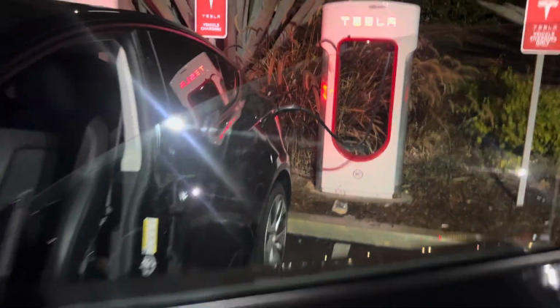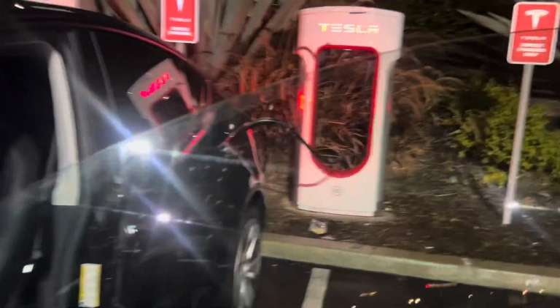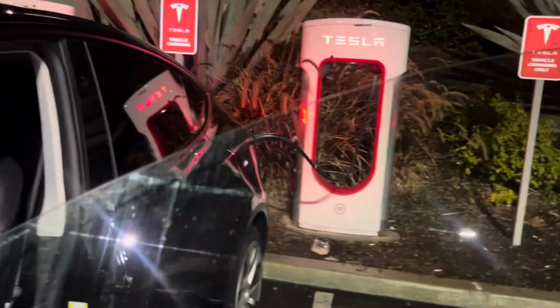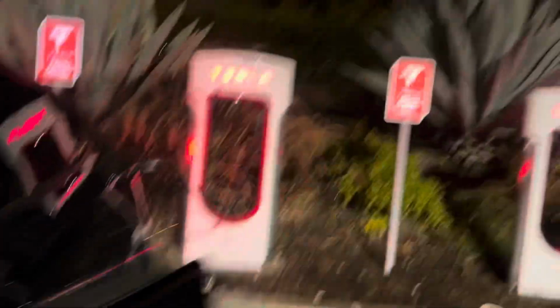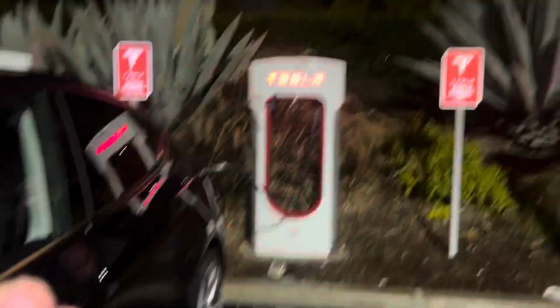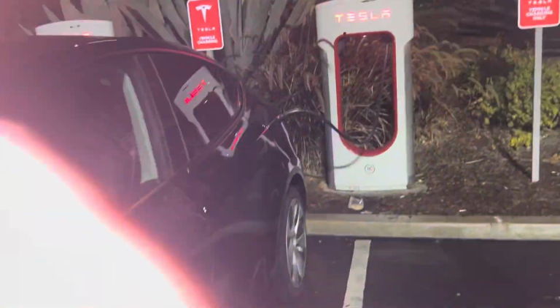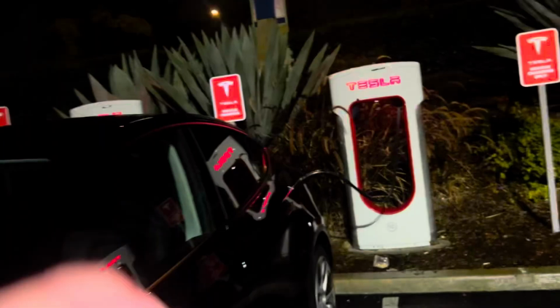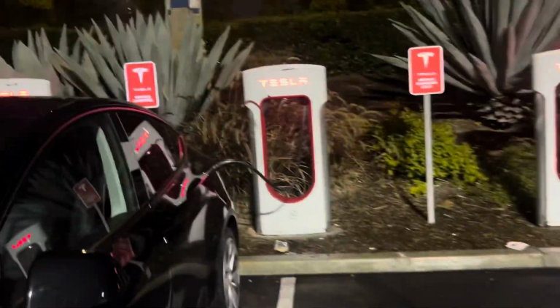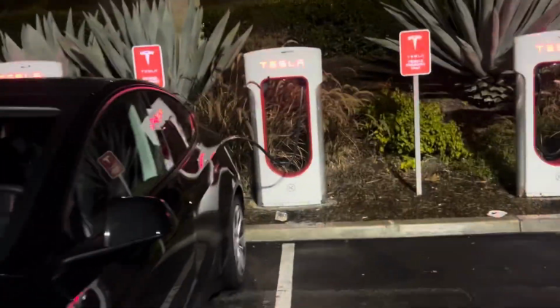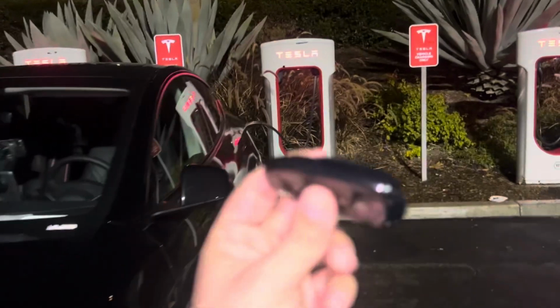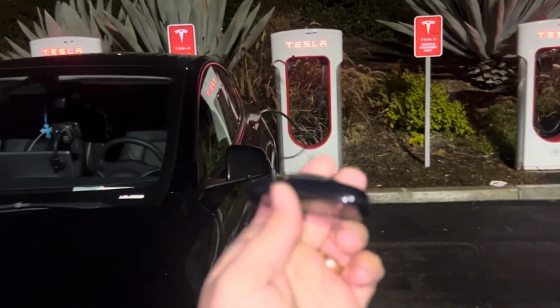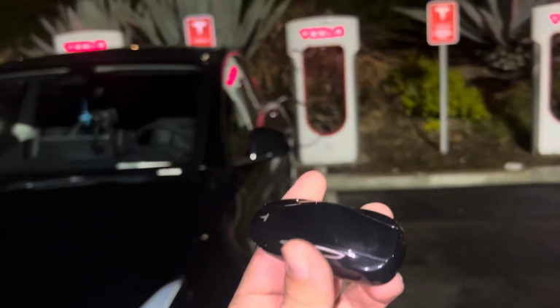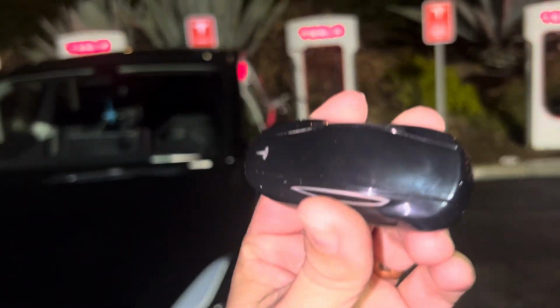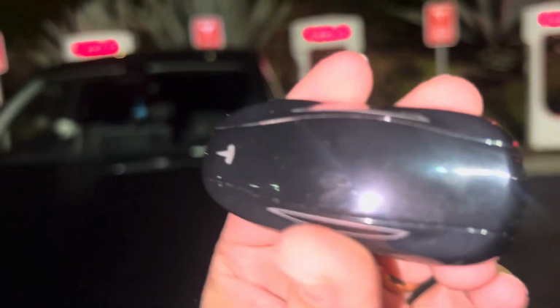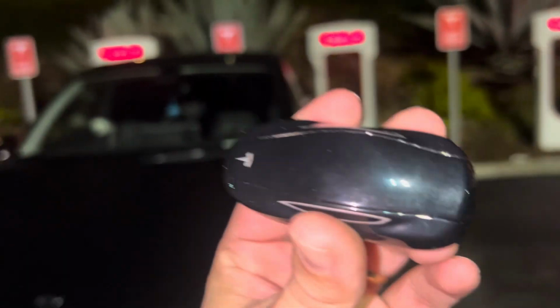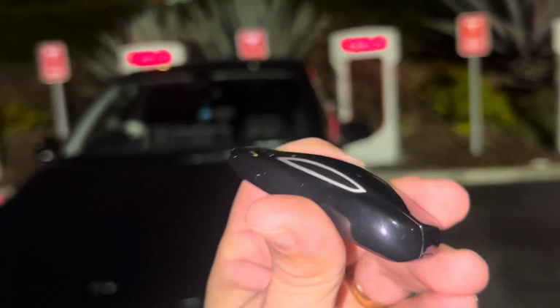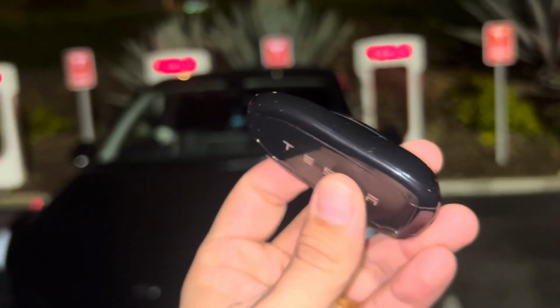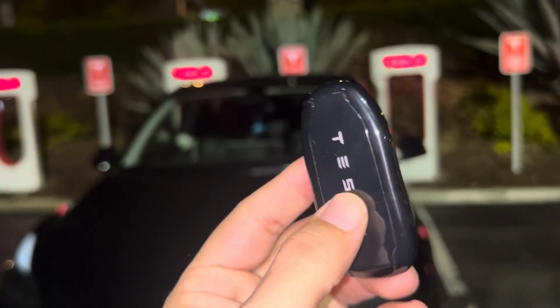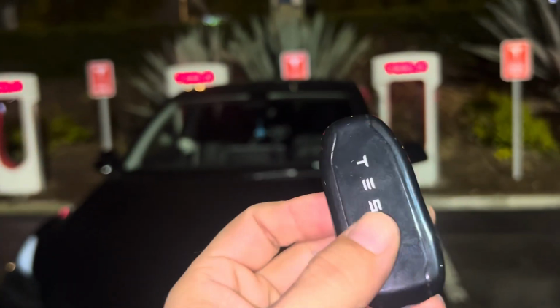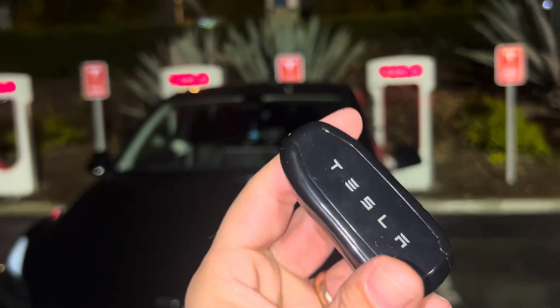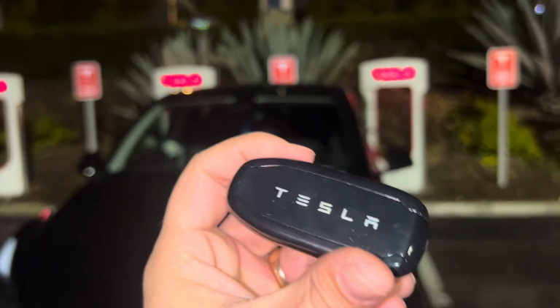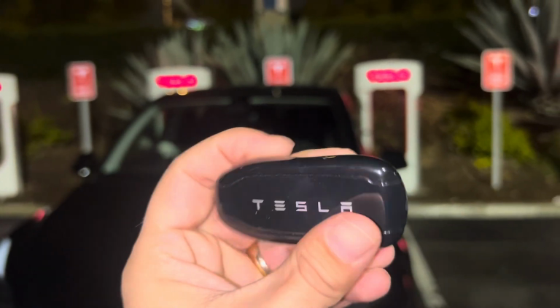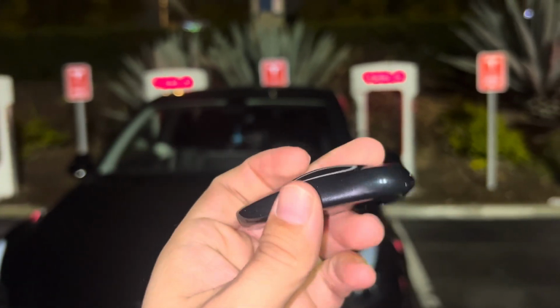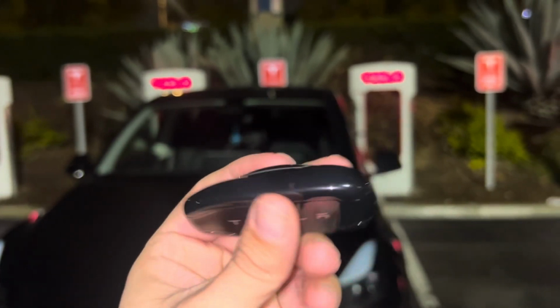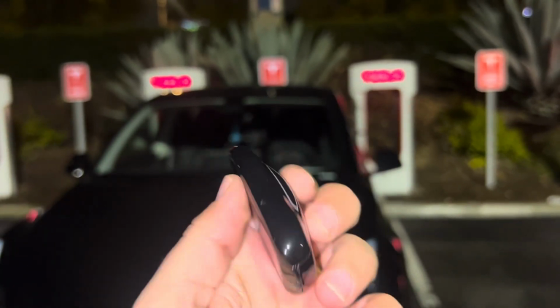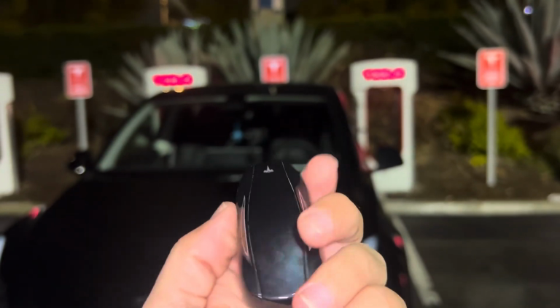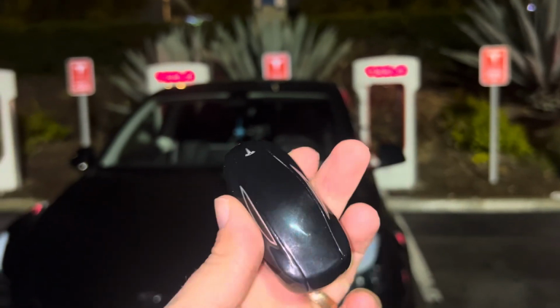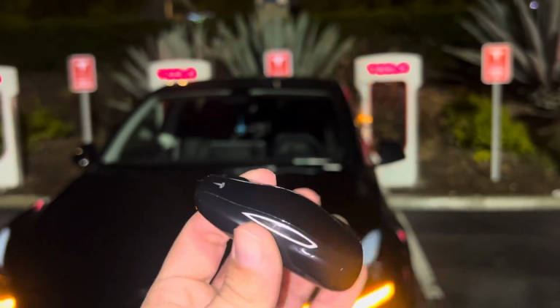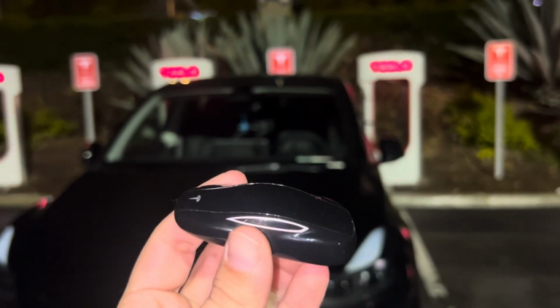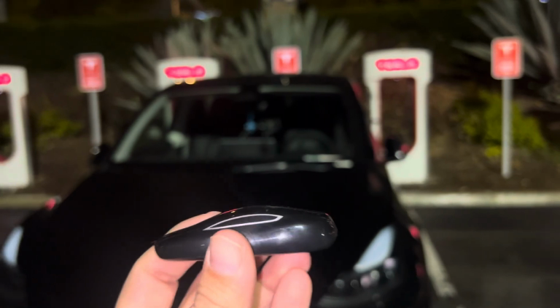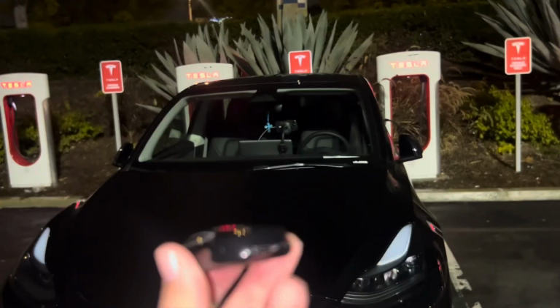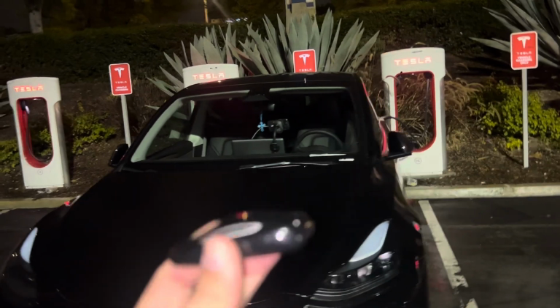Hi guys, I just wanted to show you this cool little key fob that I got the other day. It's a Tesla key fob — it's actually in the shape of my car. It's really cool. That's my new car lock.